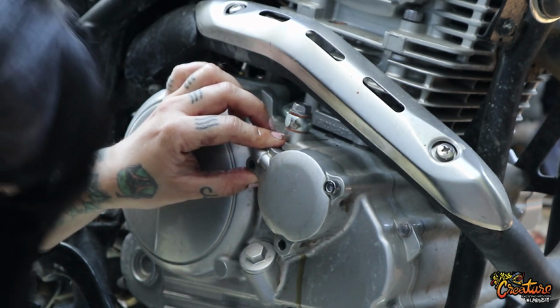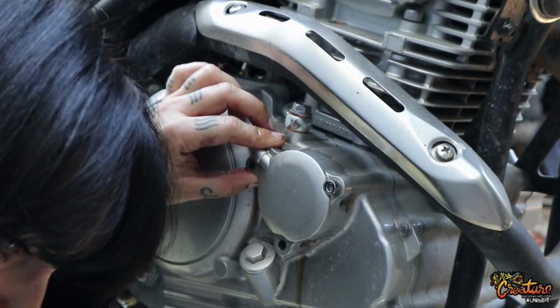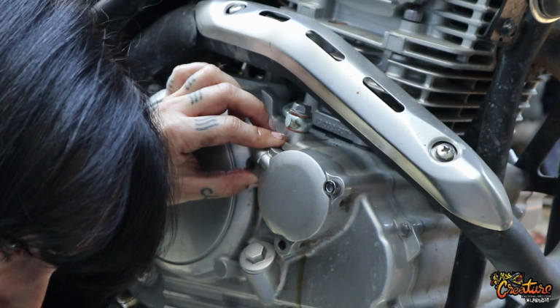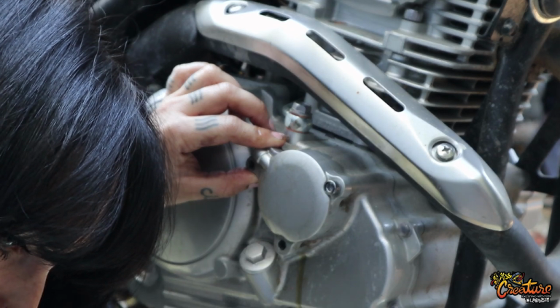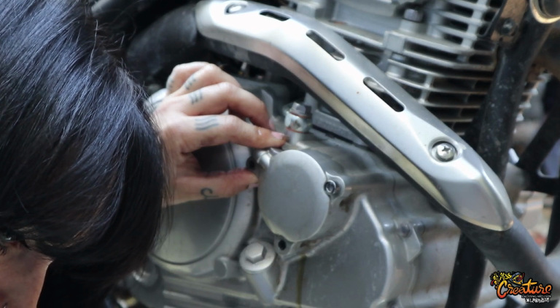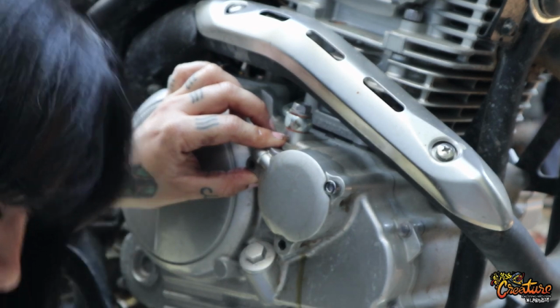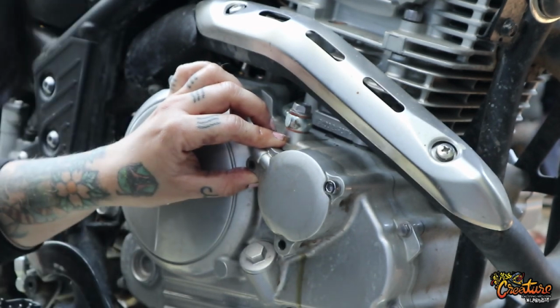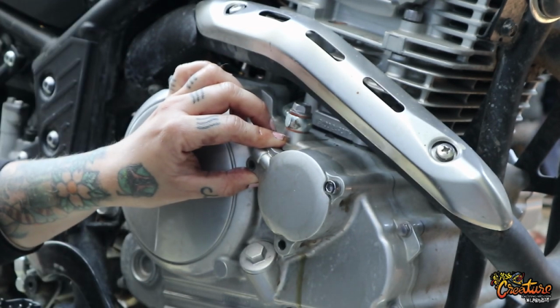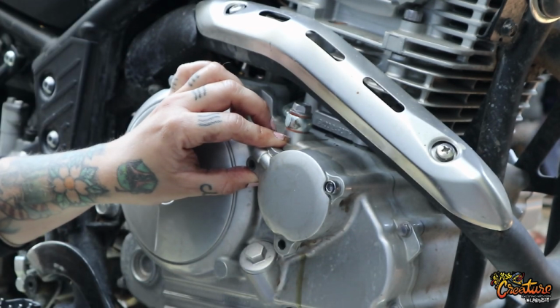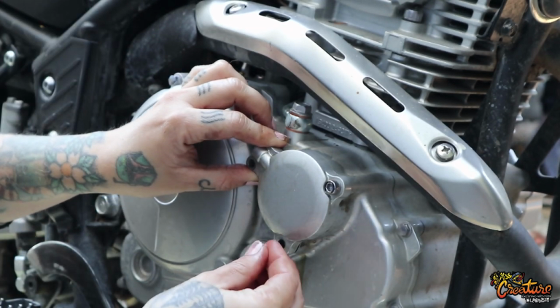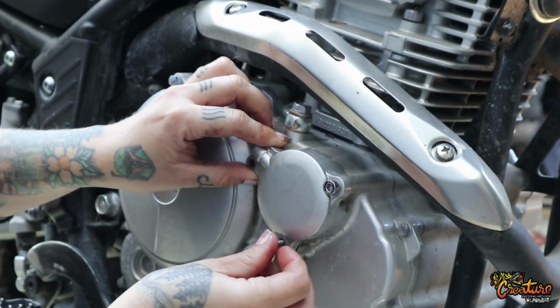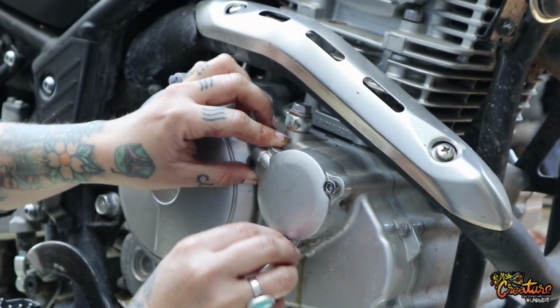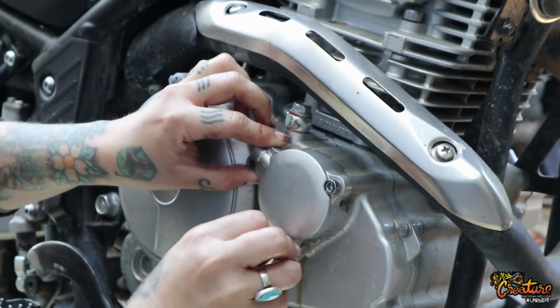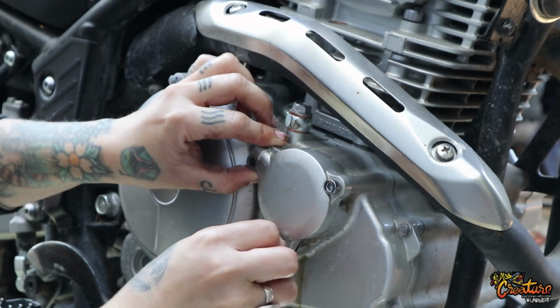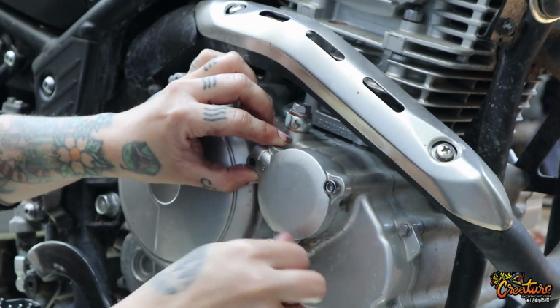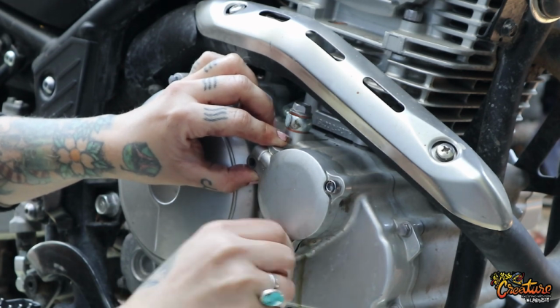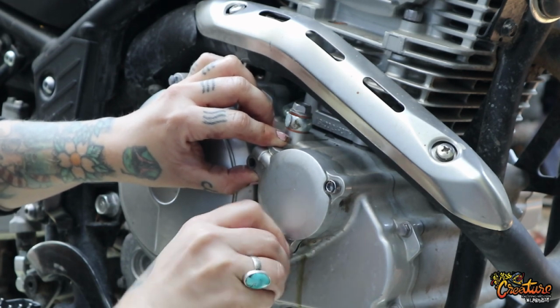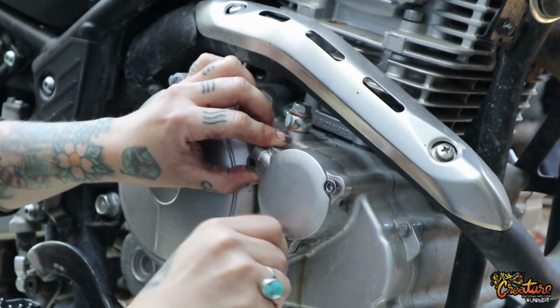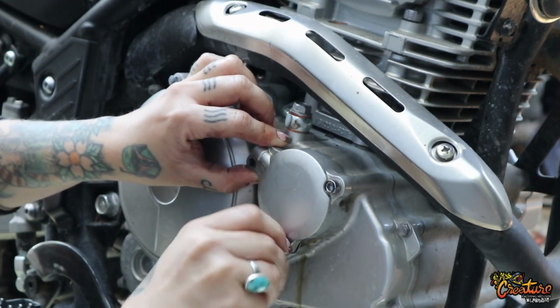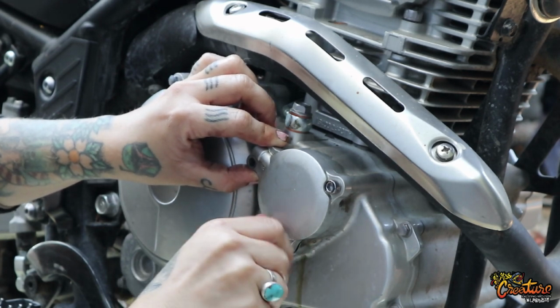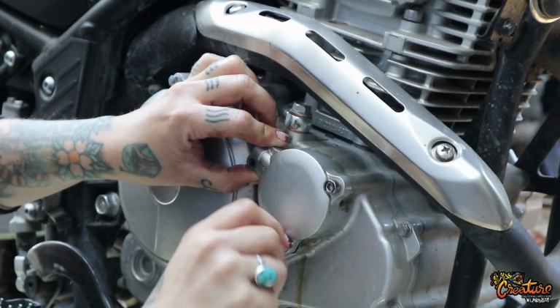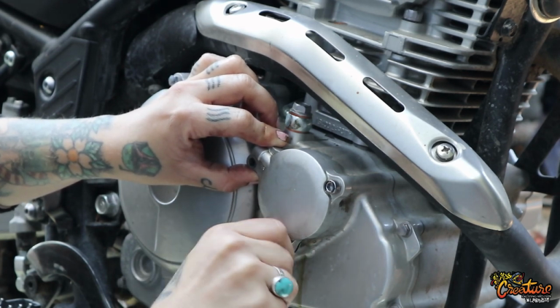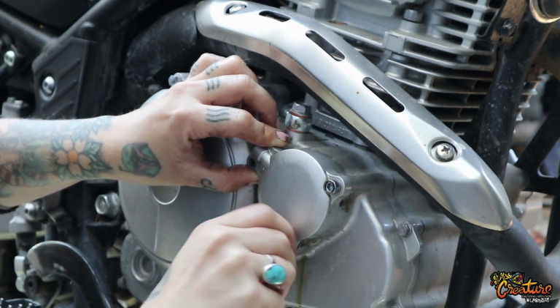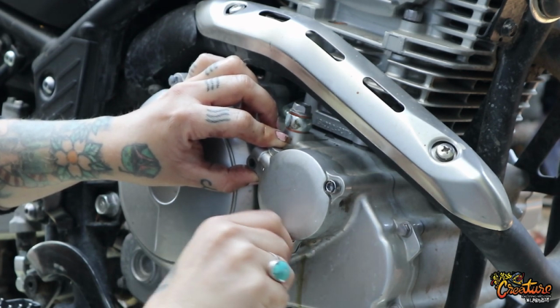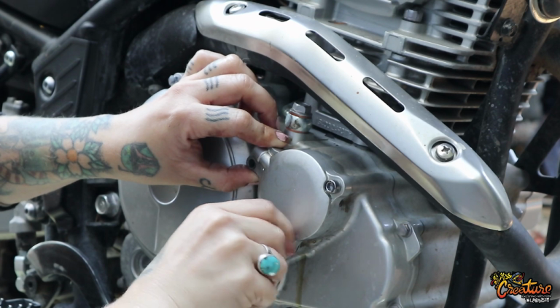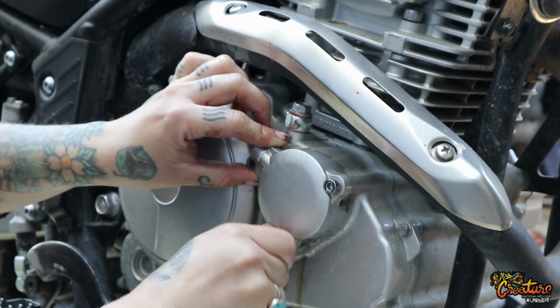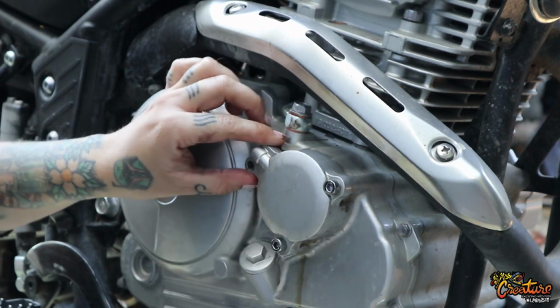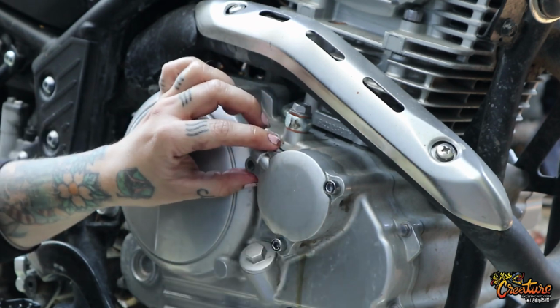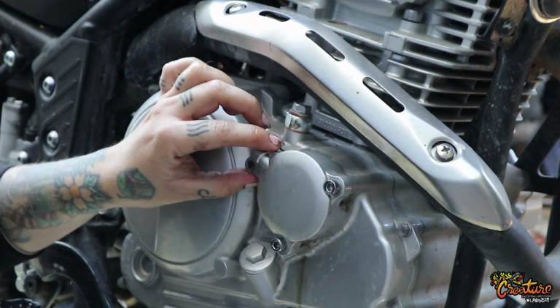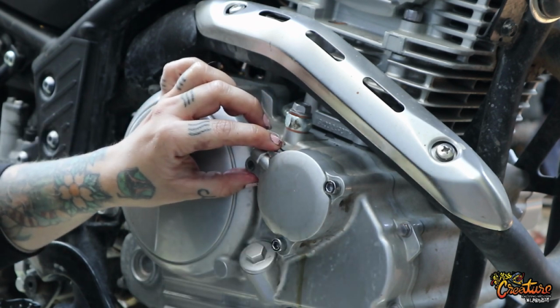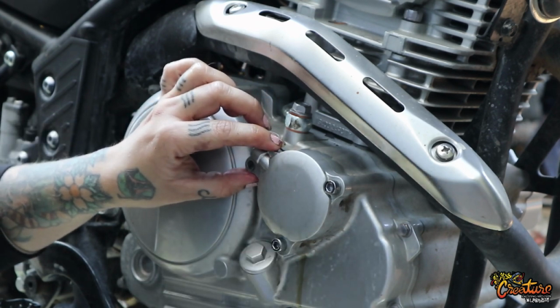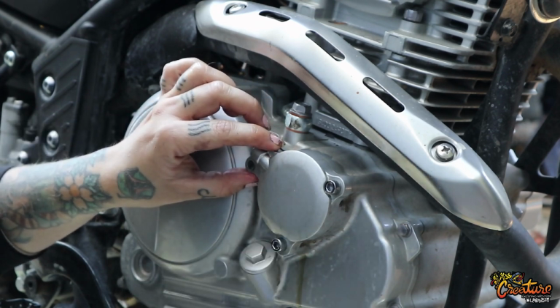Looks like I'm making a mess, but that's okay. While I'm trying to record — it's a tough job, double recording, you have no idea. You definitely have to have an ADHD mind, I think.